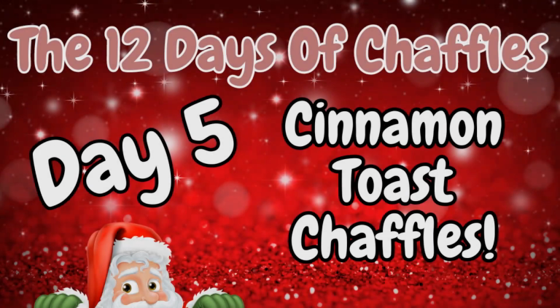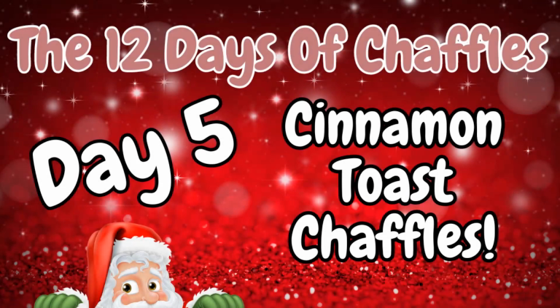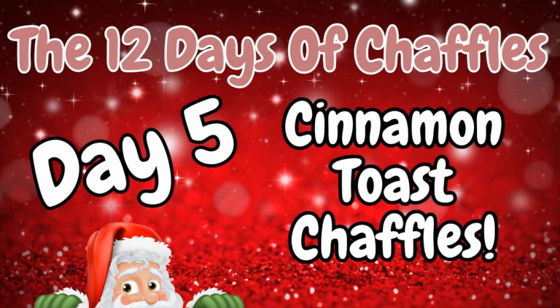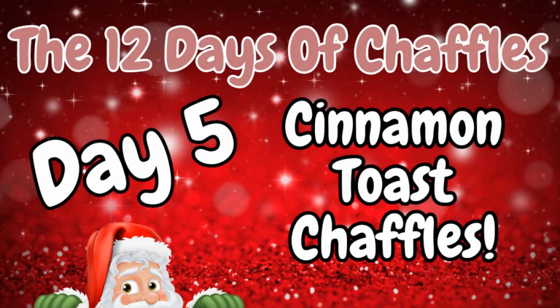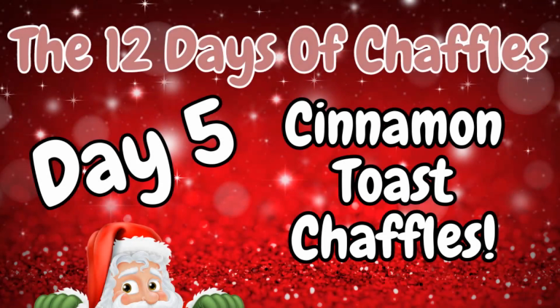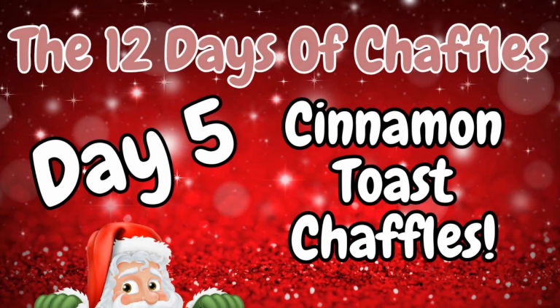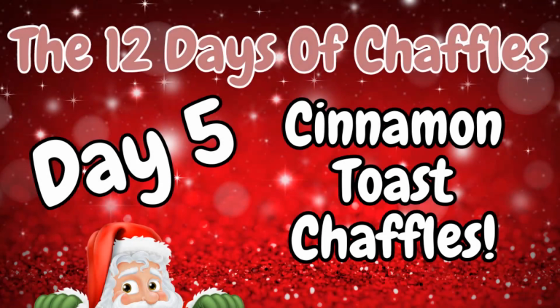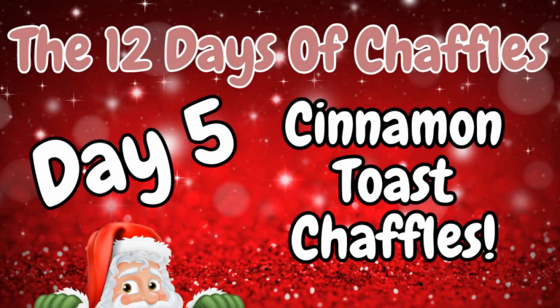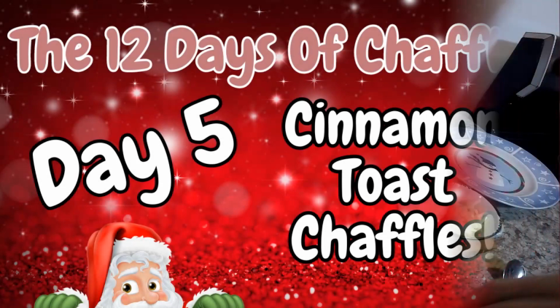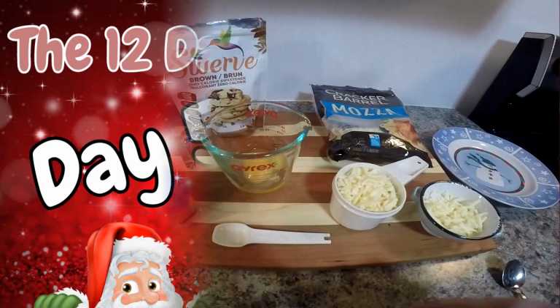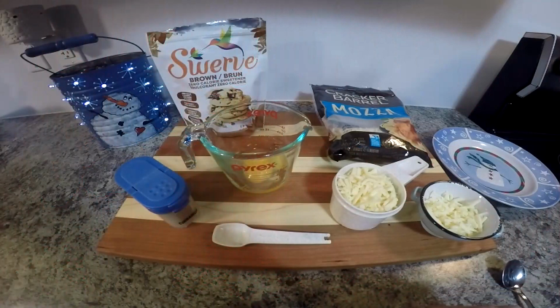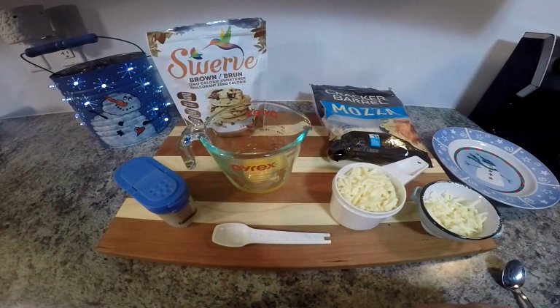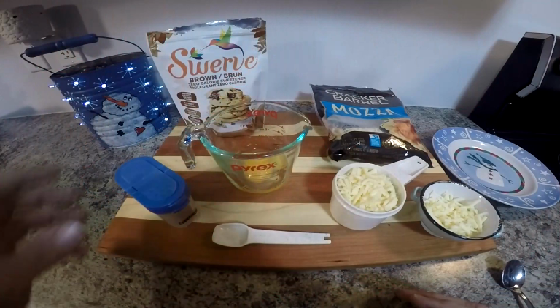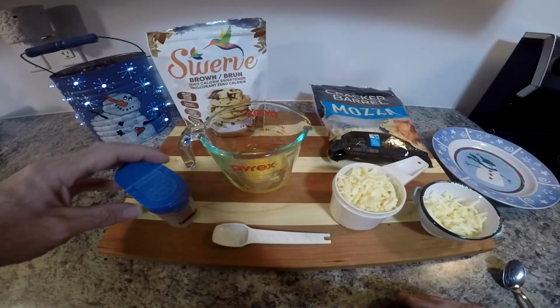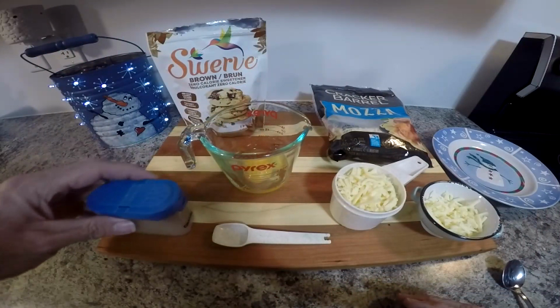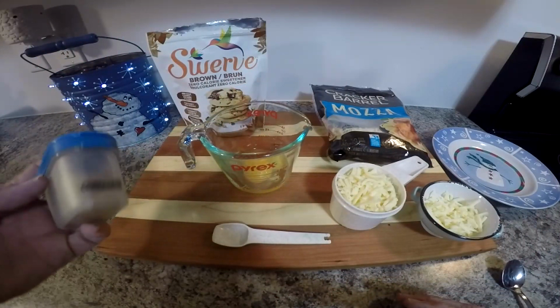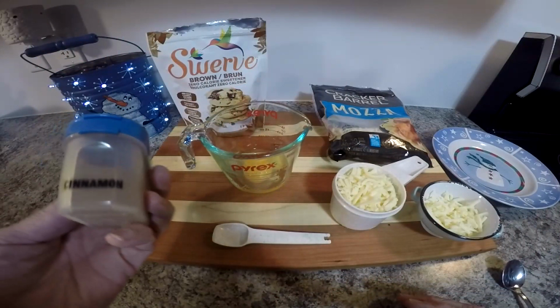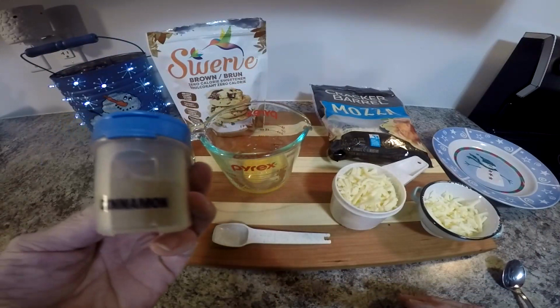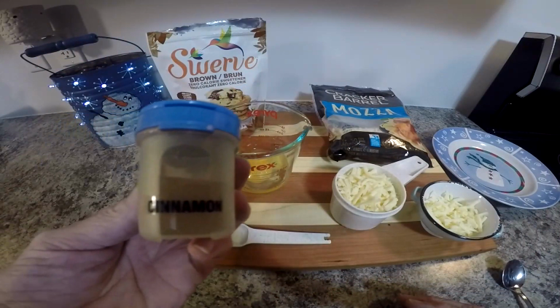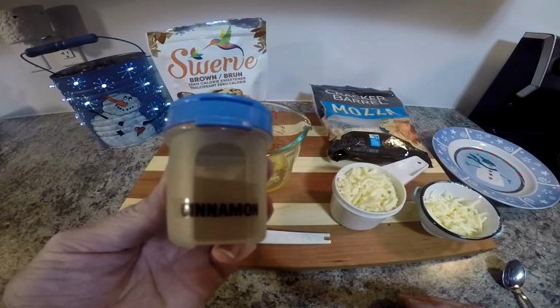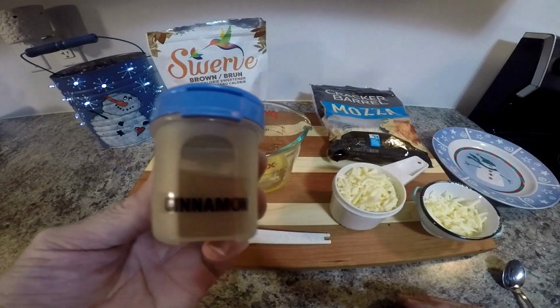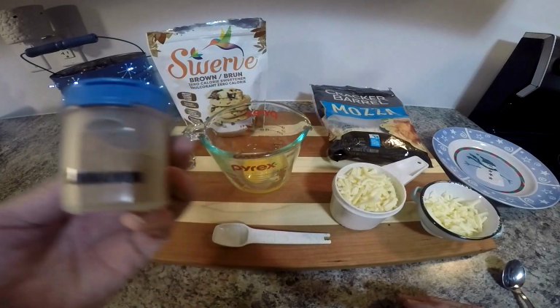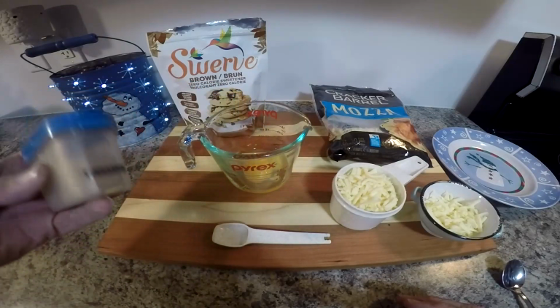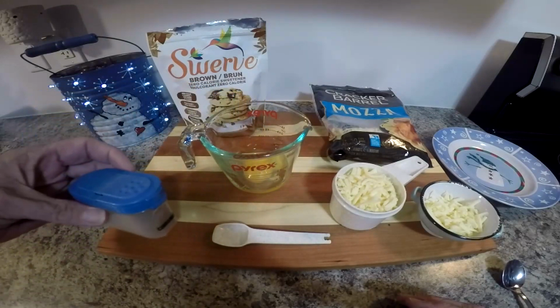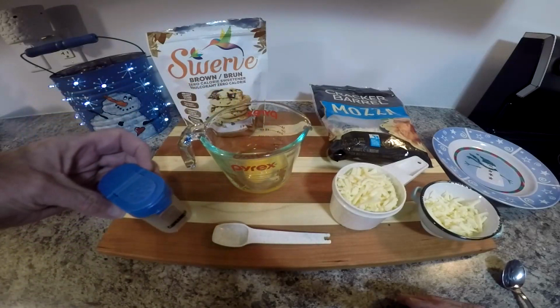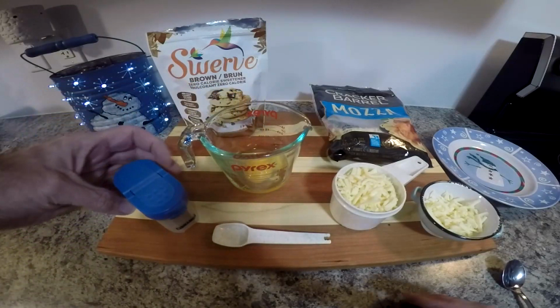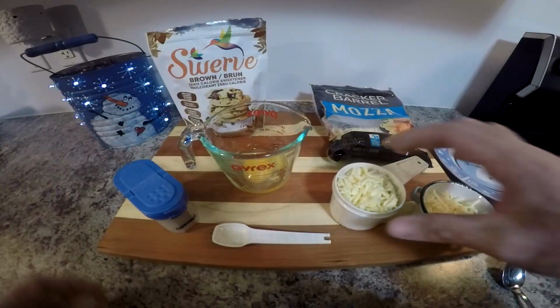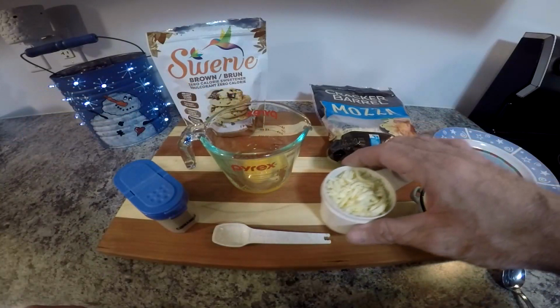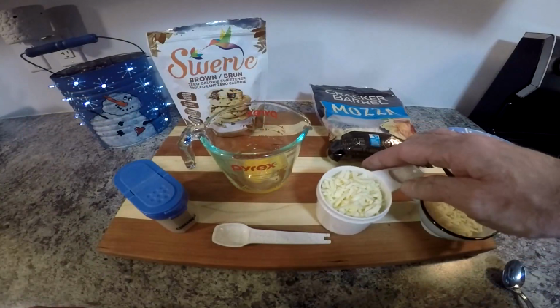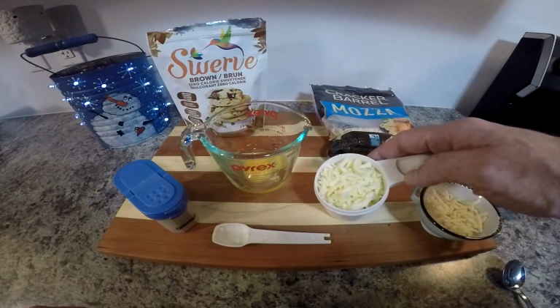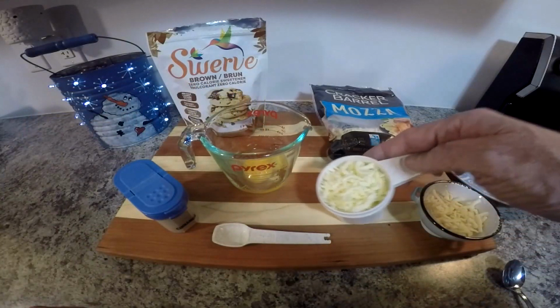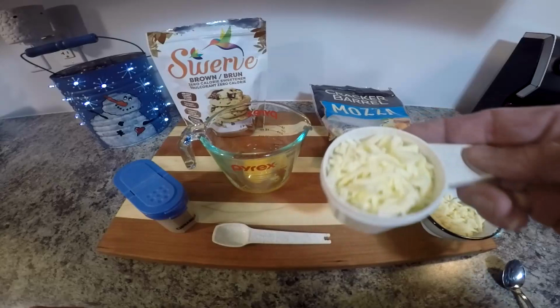What's up everyone, welcome back to the 12 Days of Chaffles! On day five we're going to make what I'm going to call a cinnamon toast chaffle, so obviously we have some cinnamon.